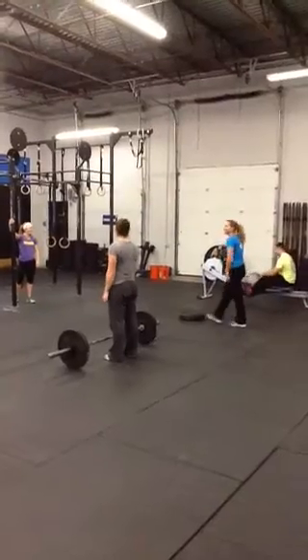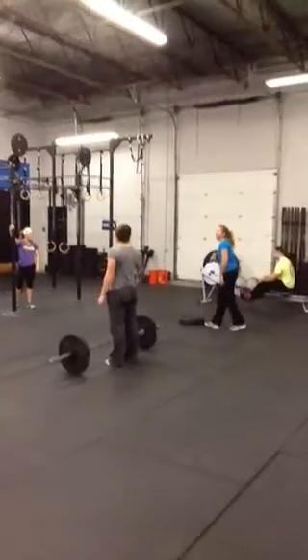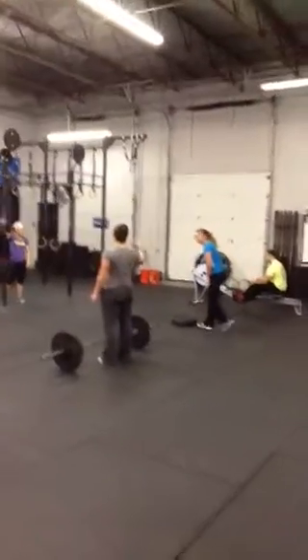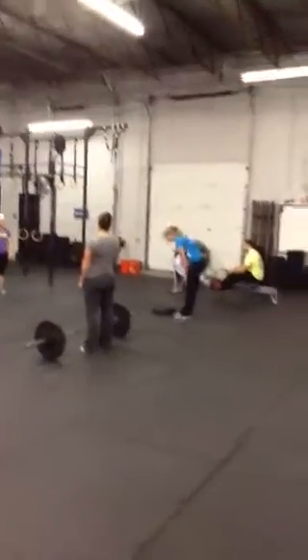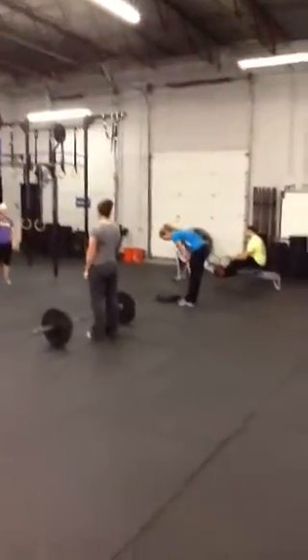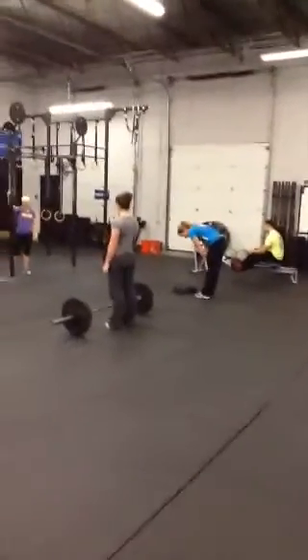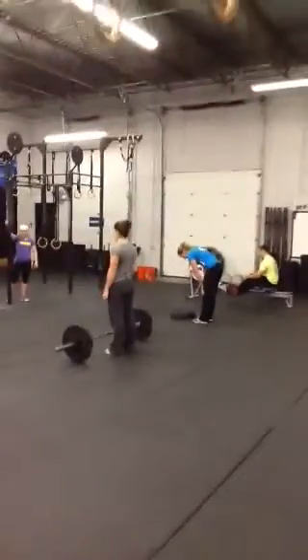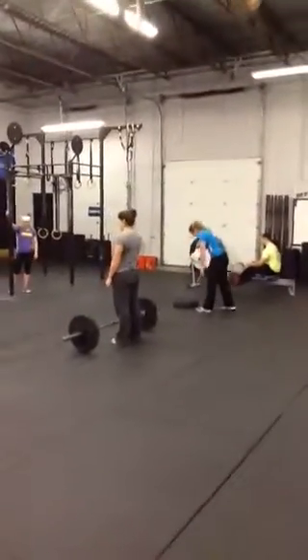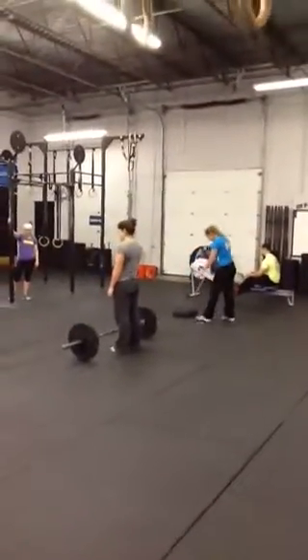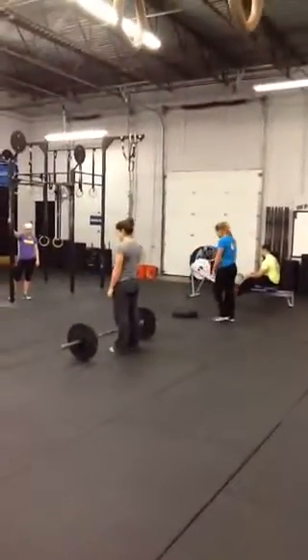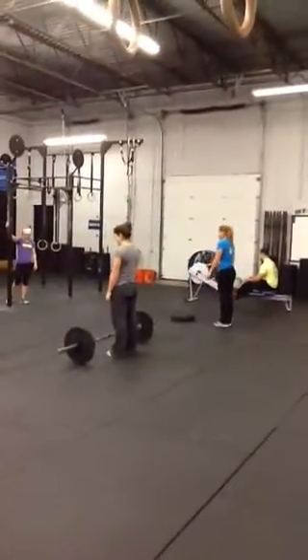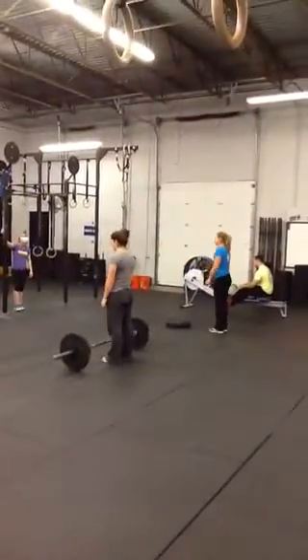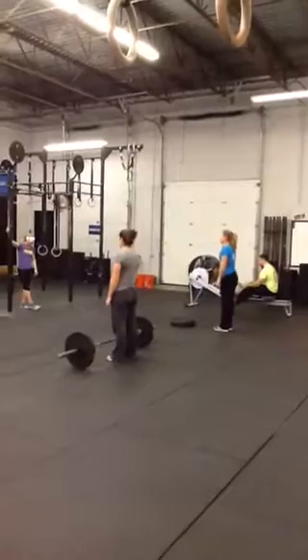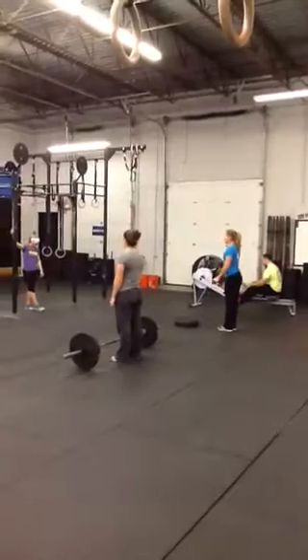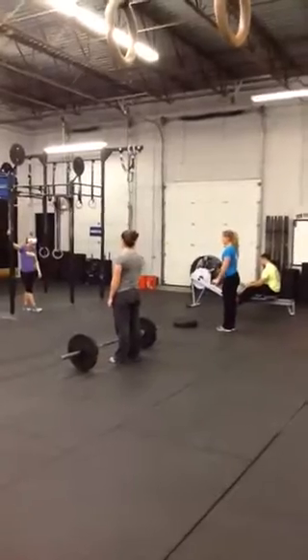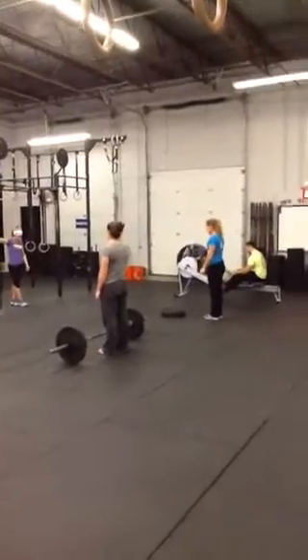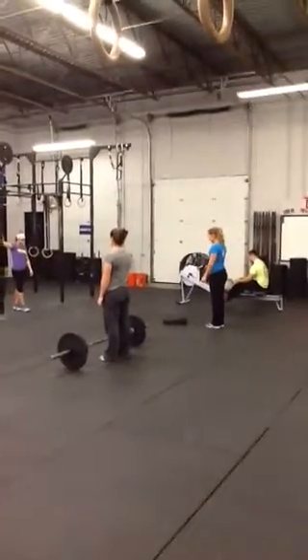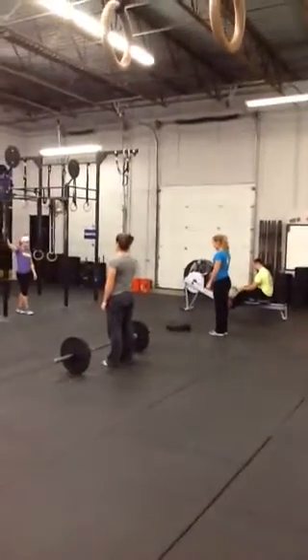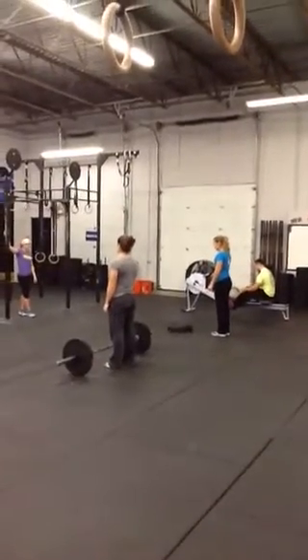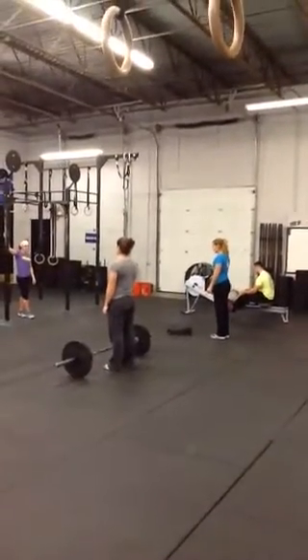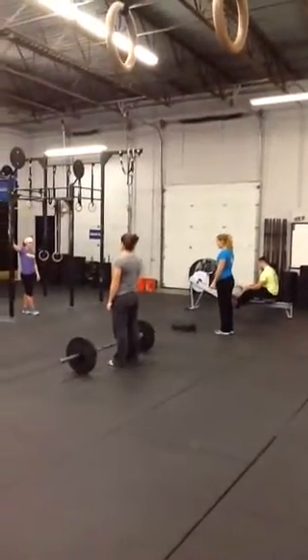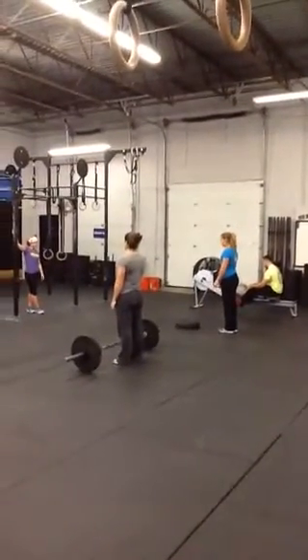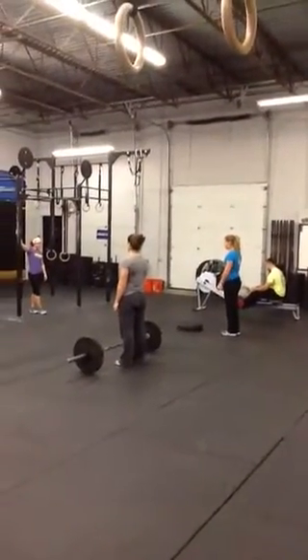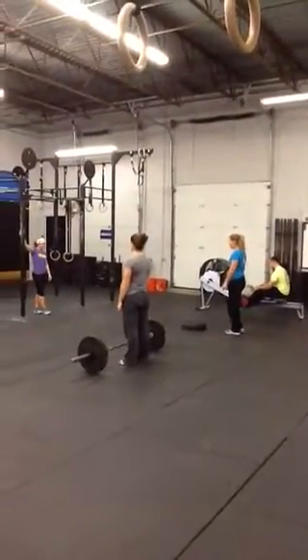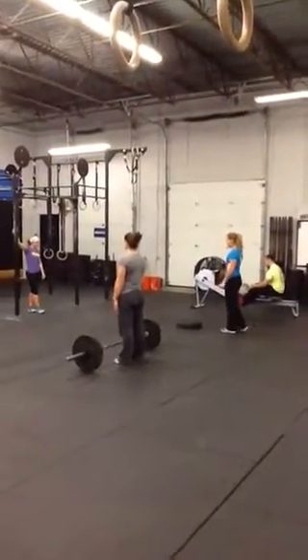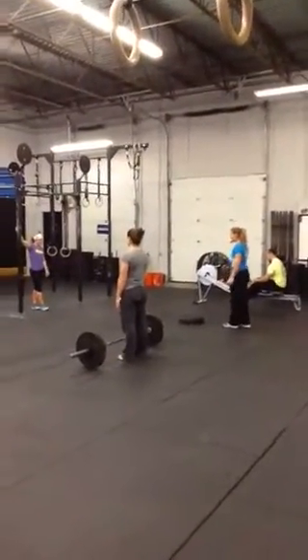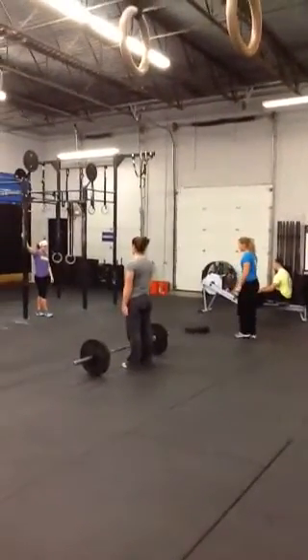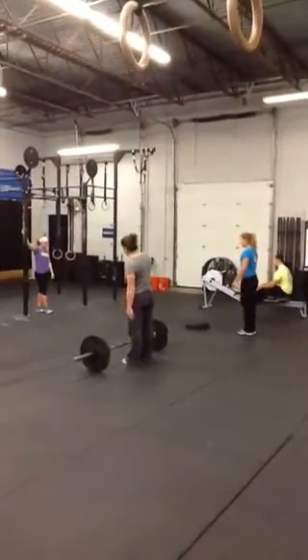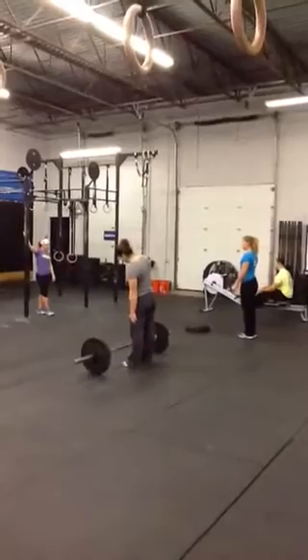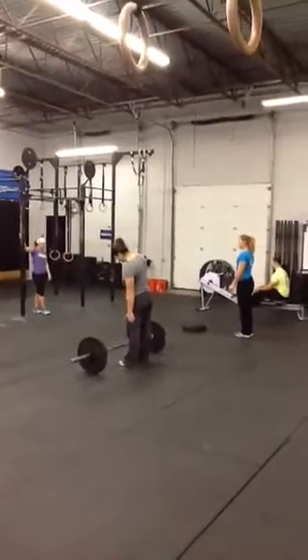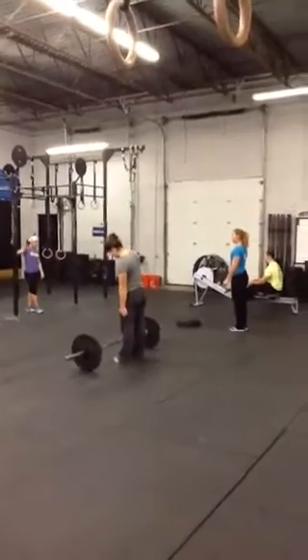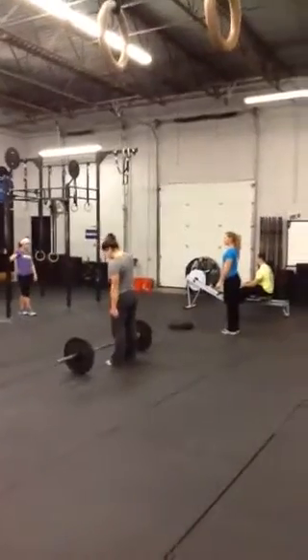All right, week four for the league. So the actual workout: 40 seconds on, 20 seconds off at stations. You have a calorie row, burpees onto the plate, hang power cleans, and toes to bar.